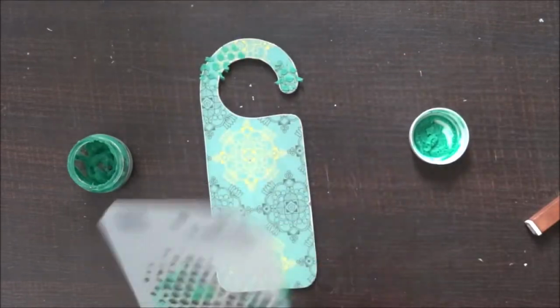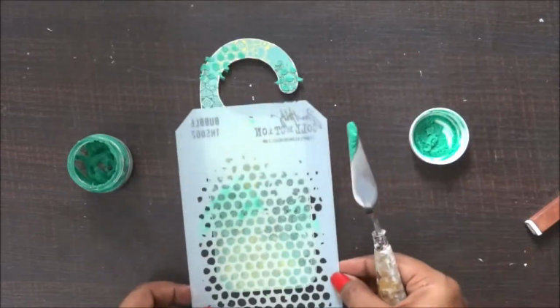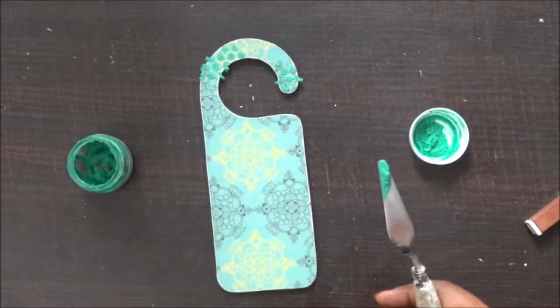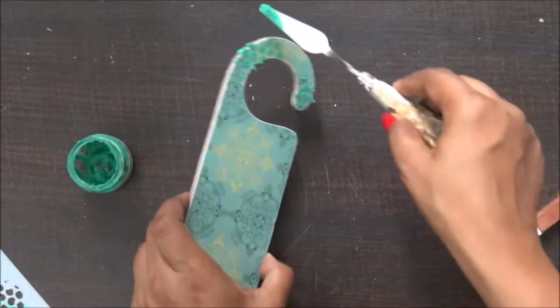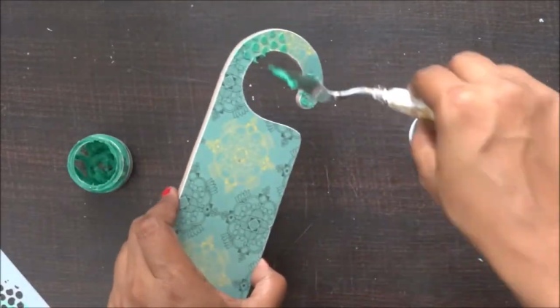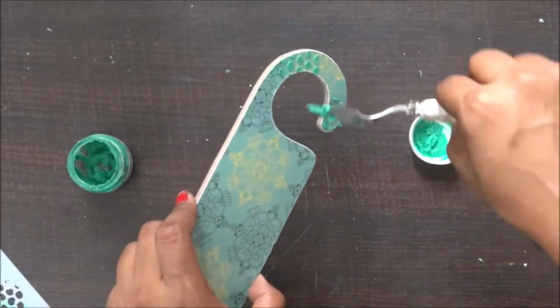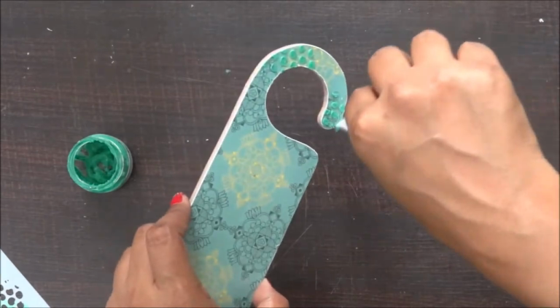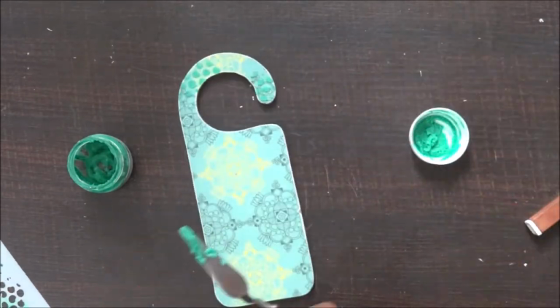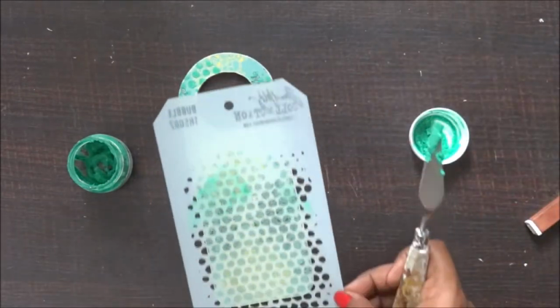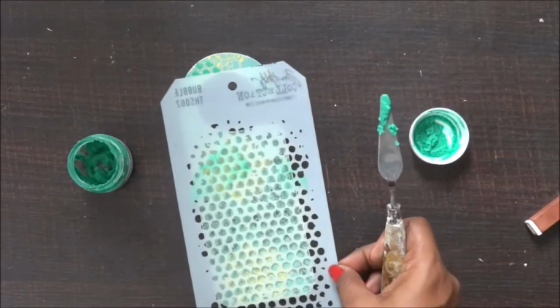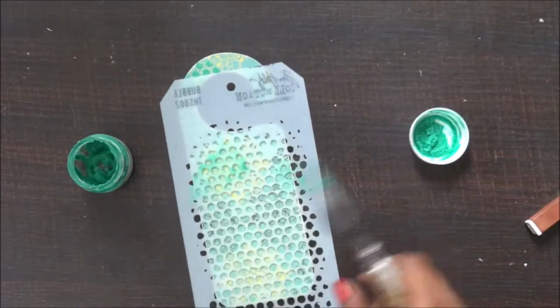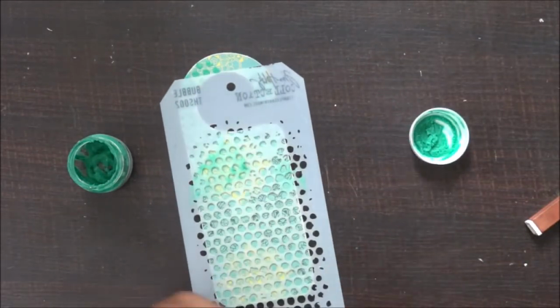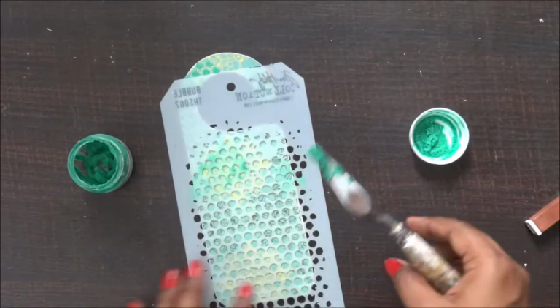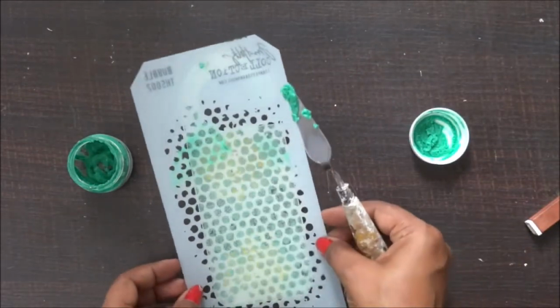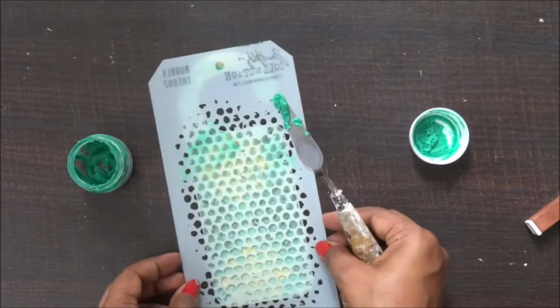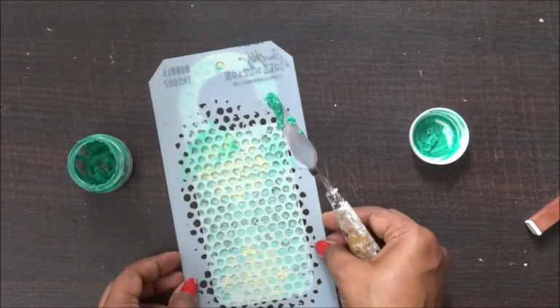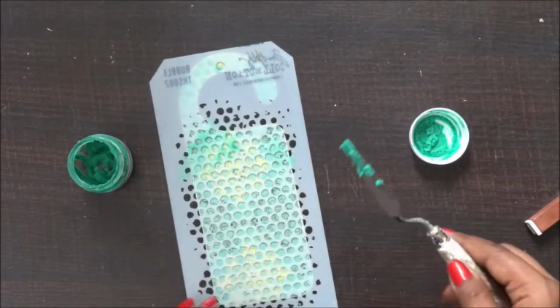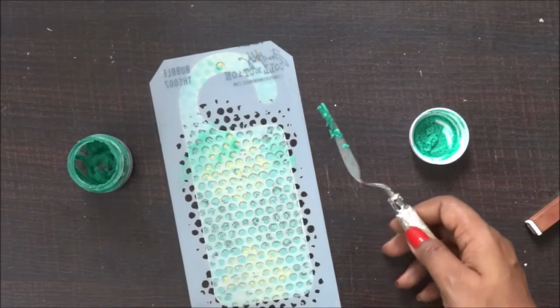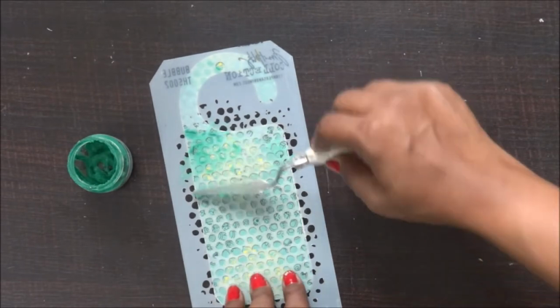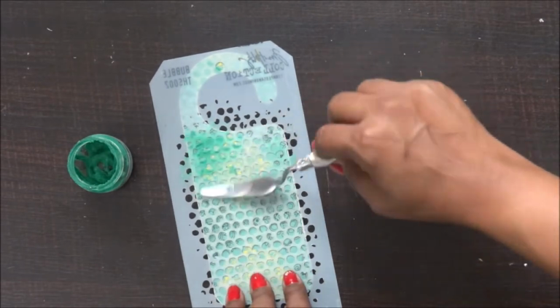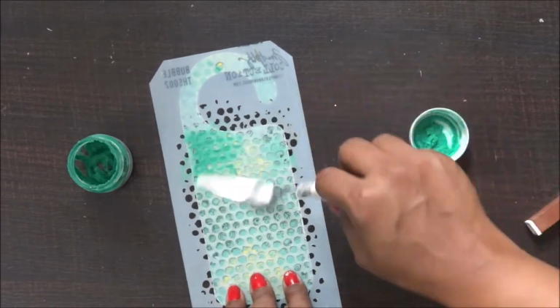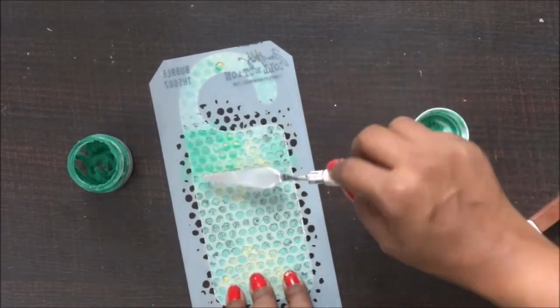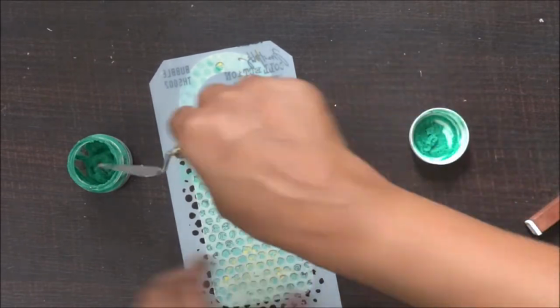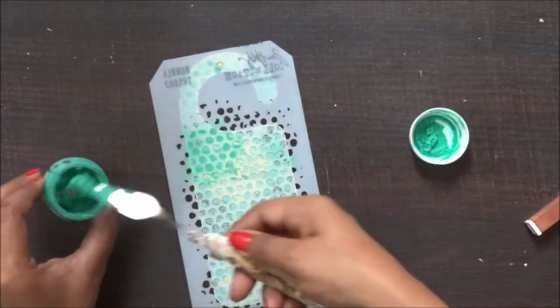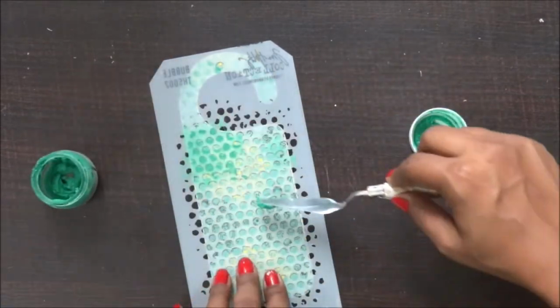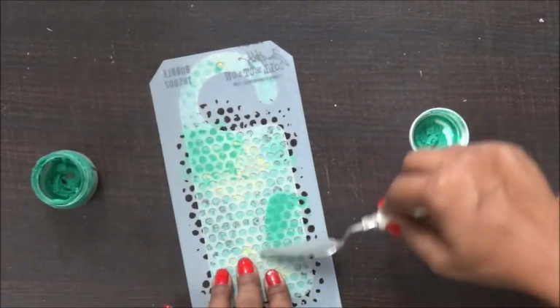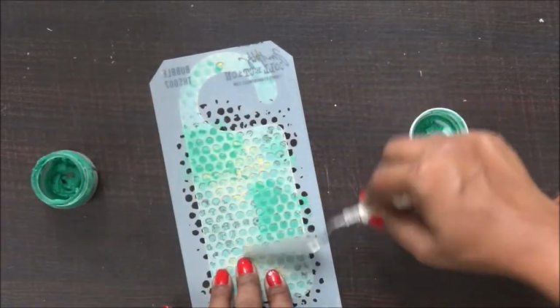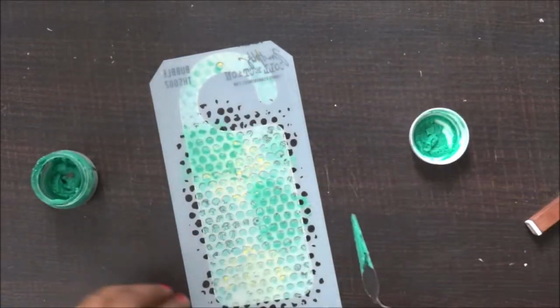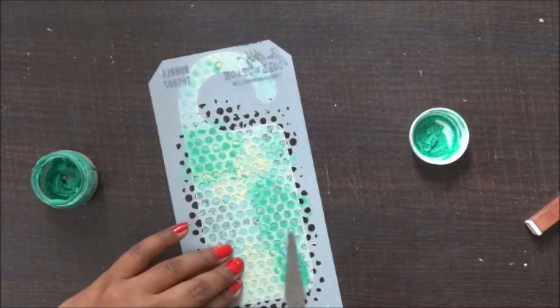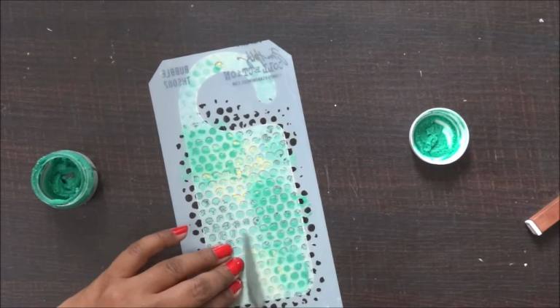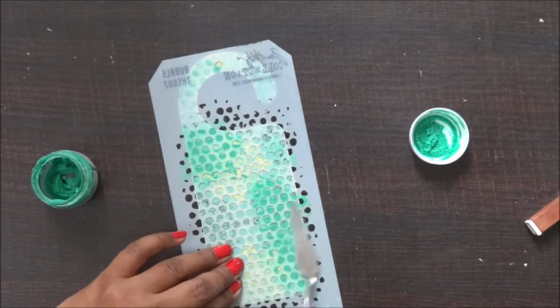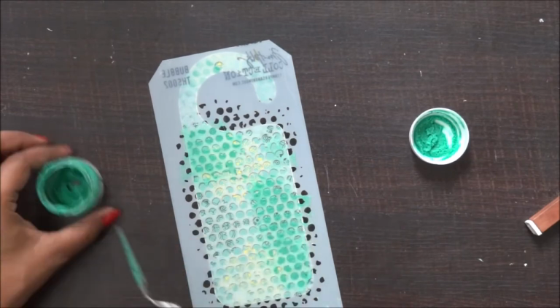Once my sentiment is done, I'm going to play around with shimmer paste. I really love these — they're a must for mixed media projects. They really add a new shimmer and texture to your projects and make your work easy, fast, and beautiful.